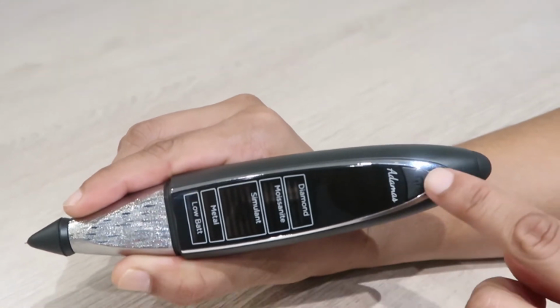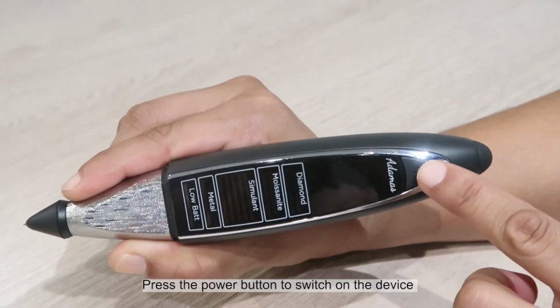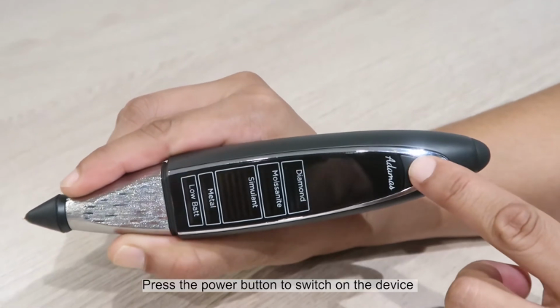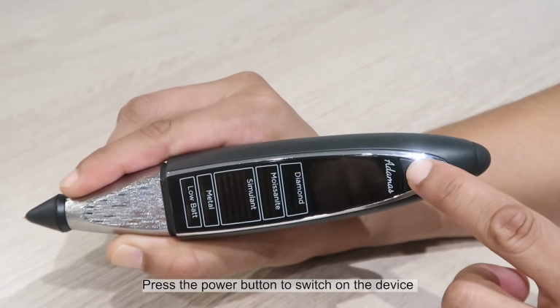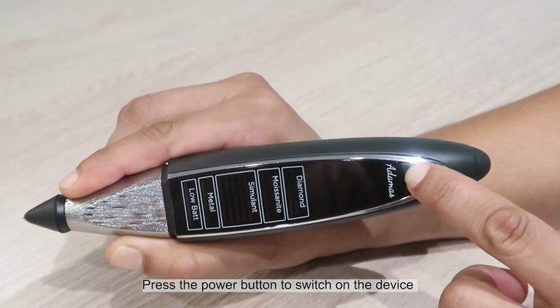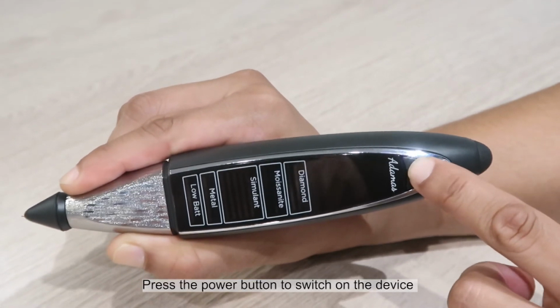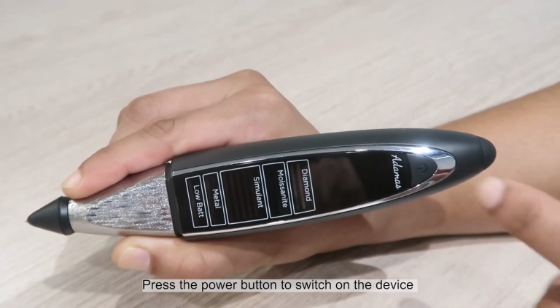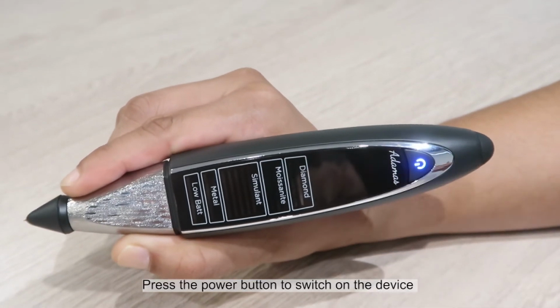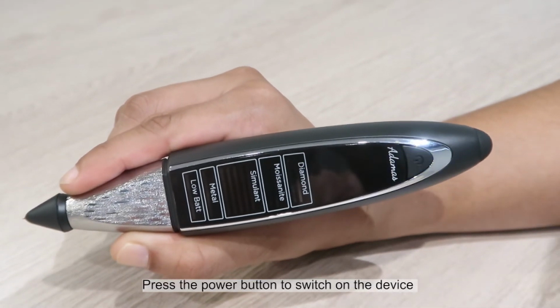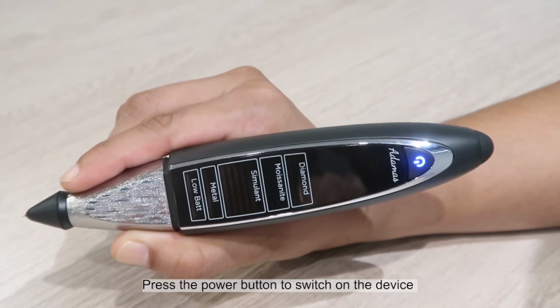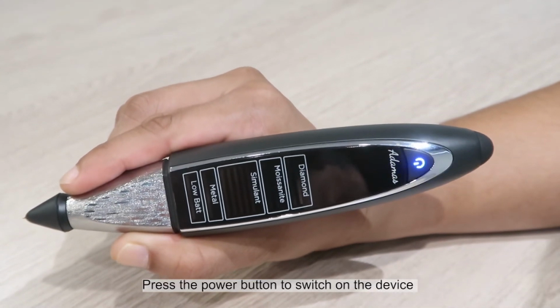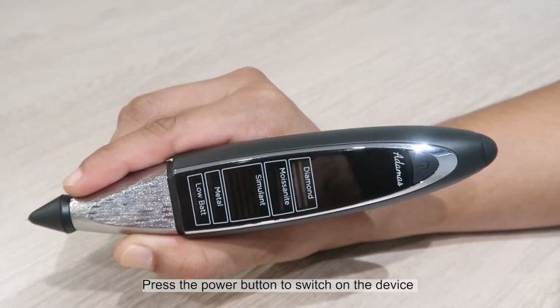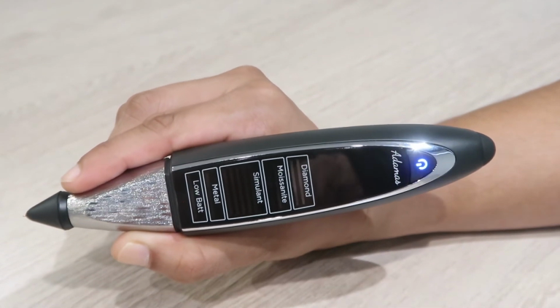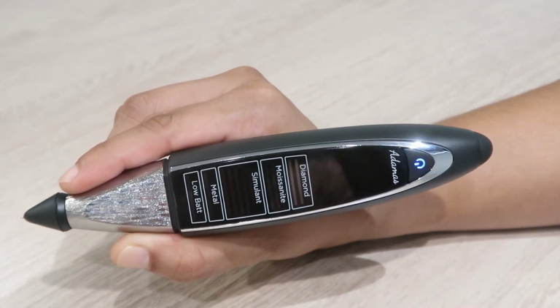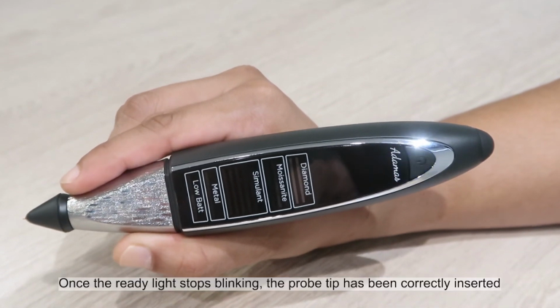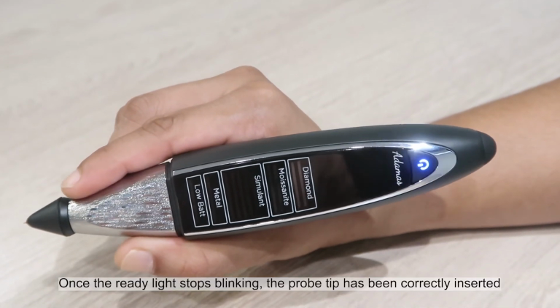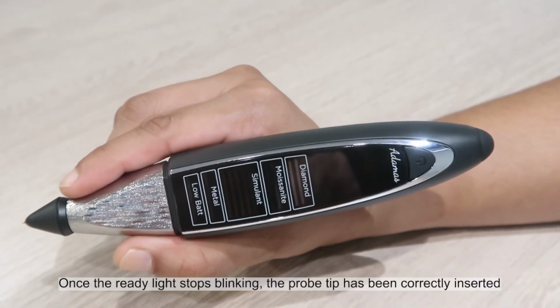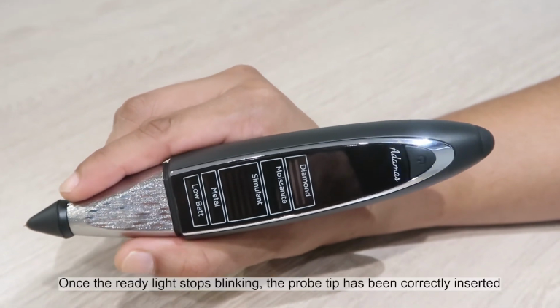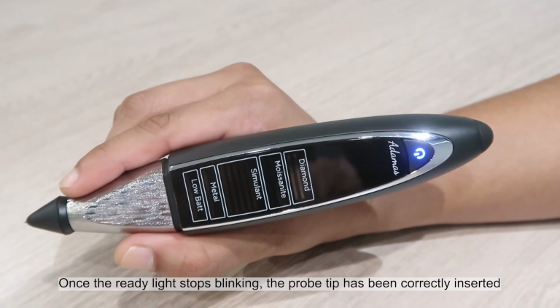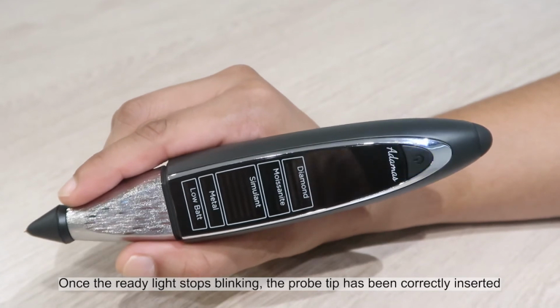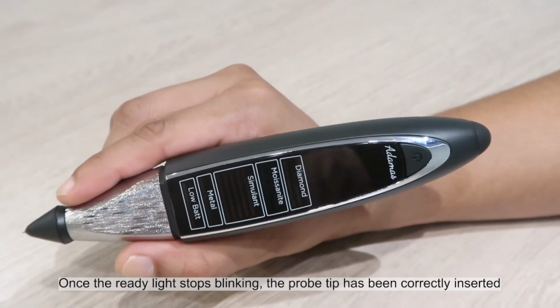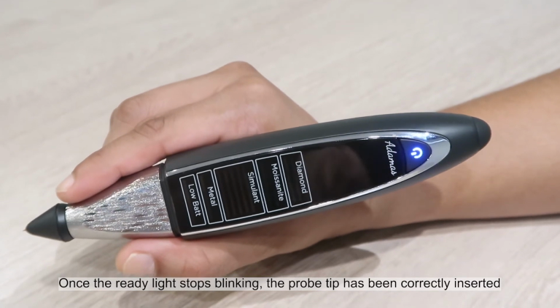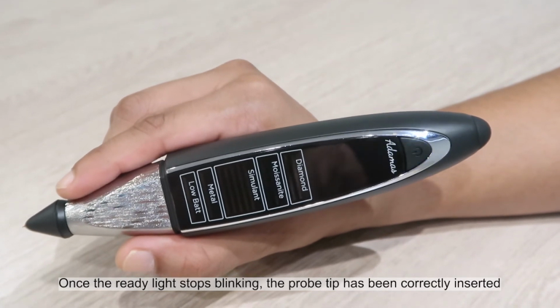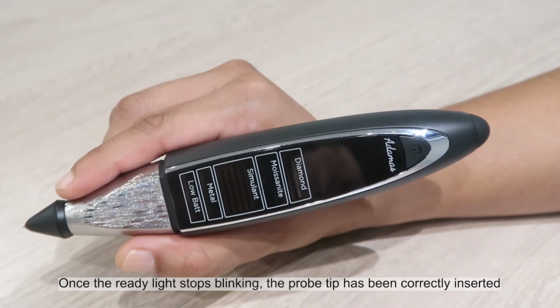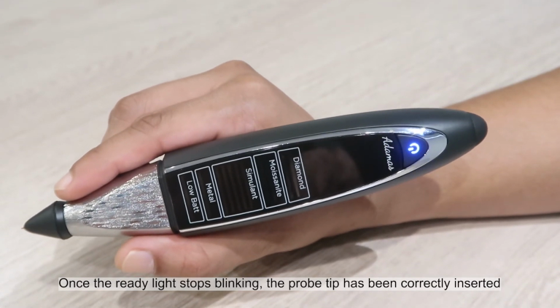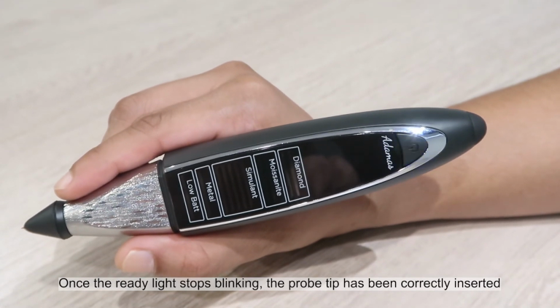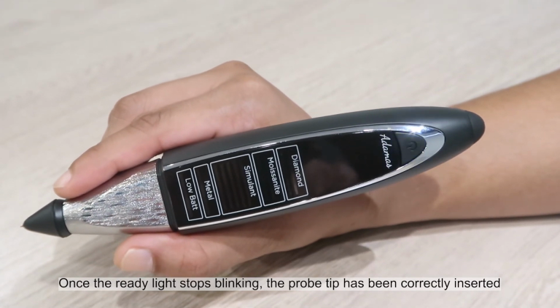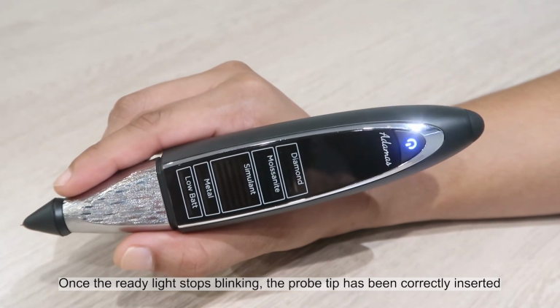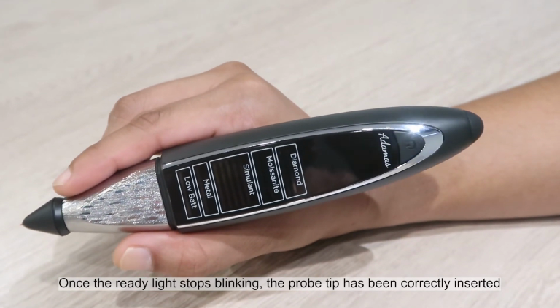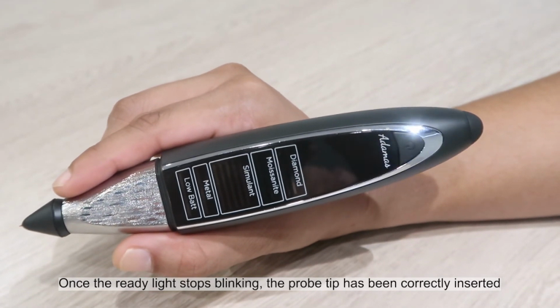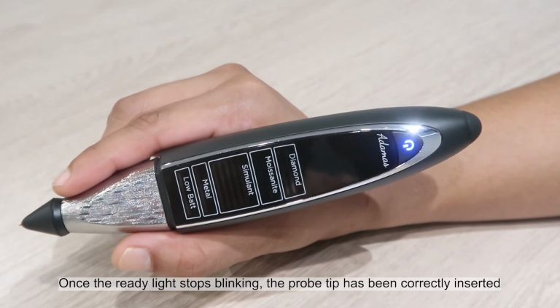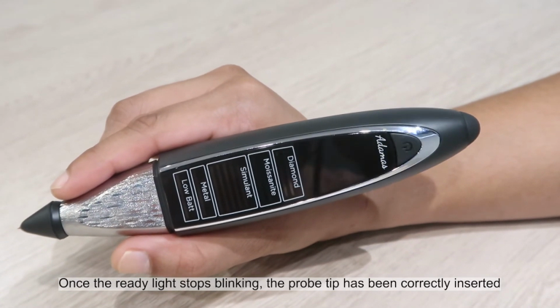Press the power button to switch on the device. Once the ready light stops blinking, the probe tip has been correctly inserted.